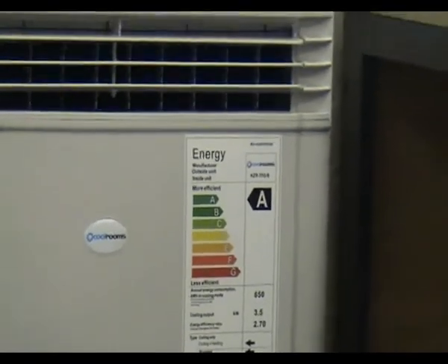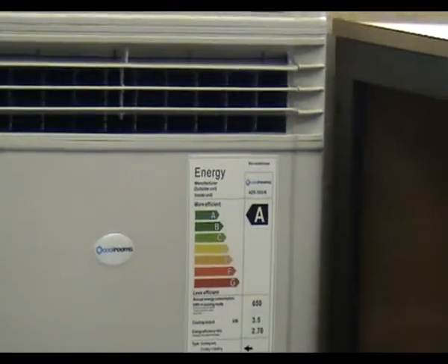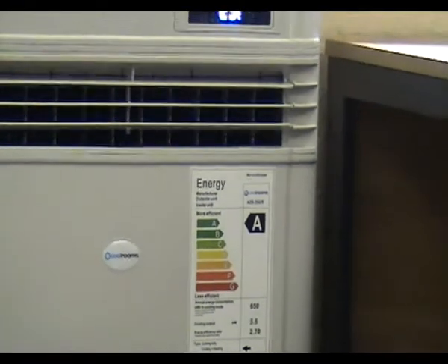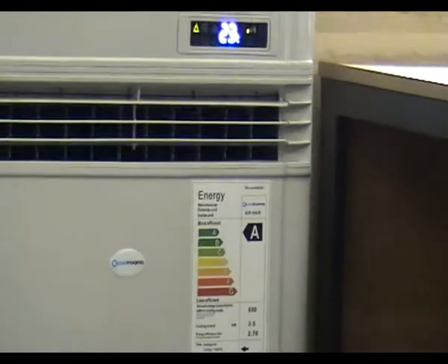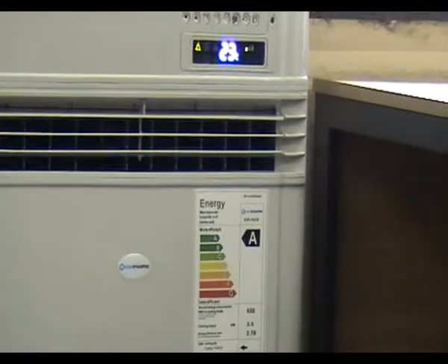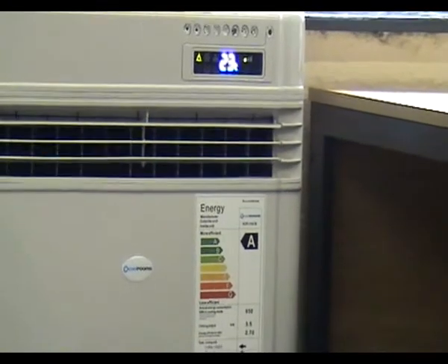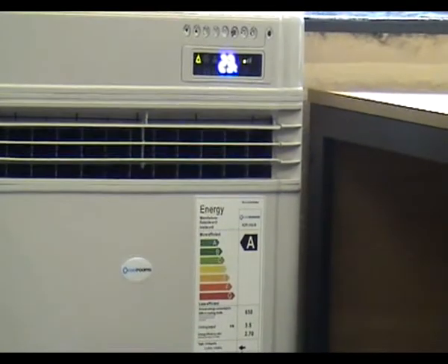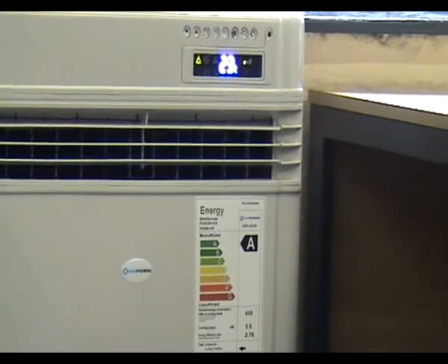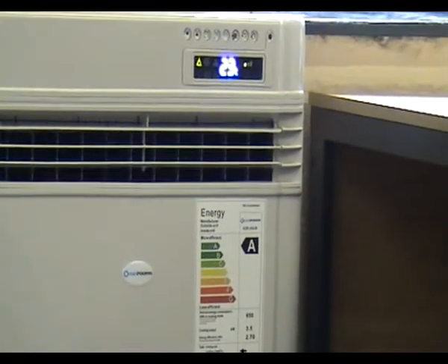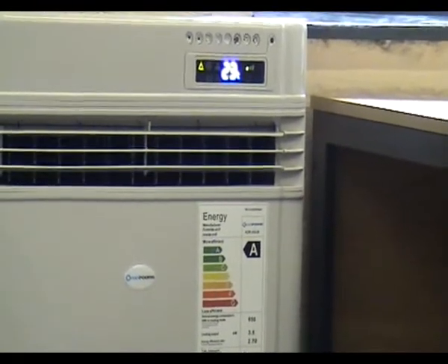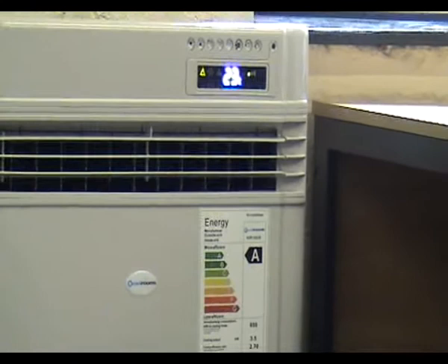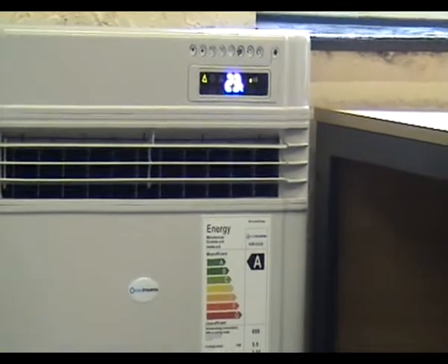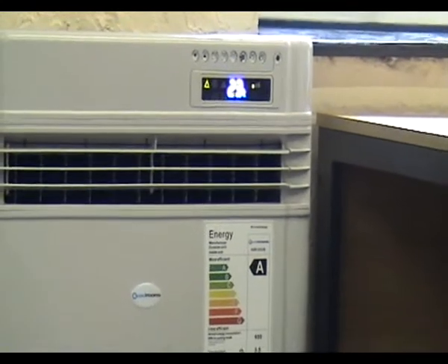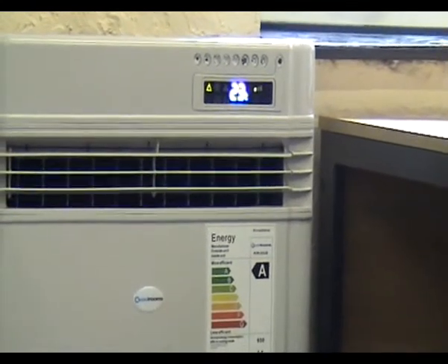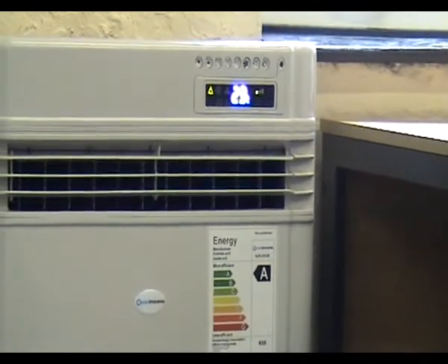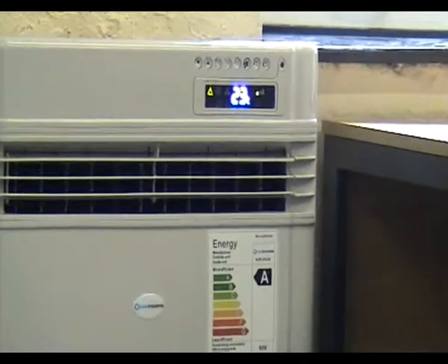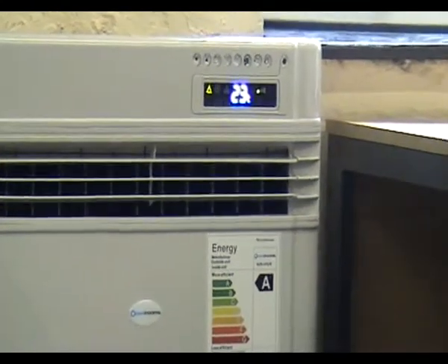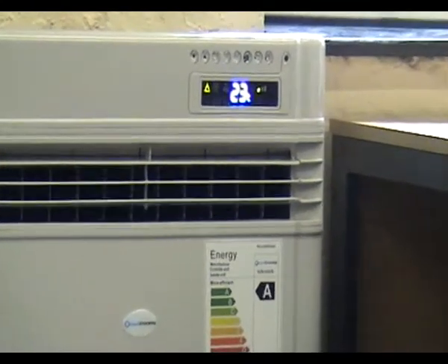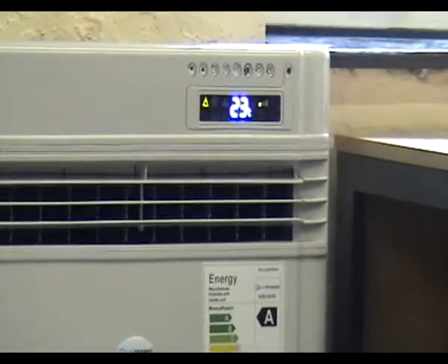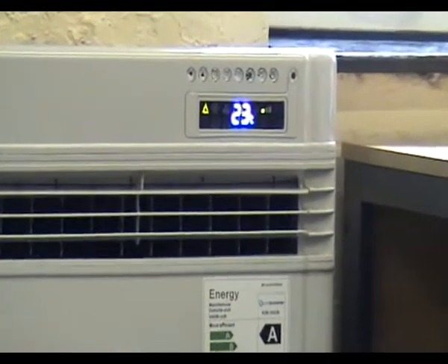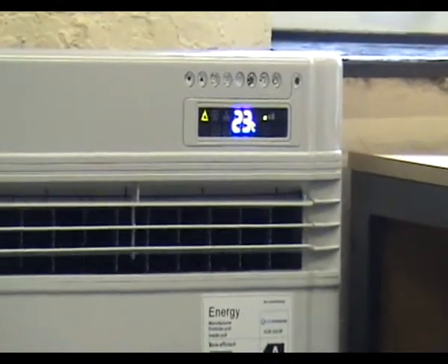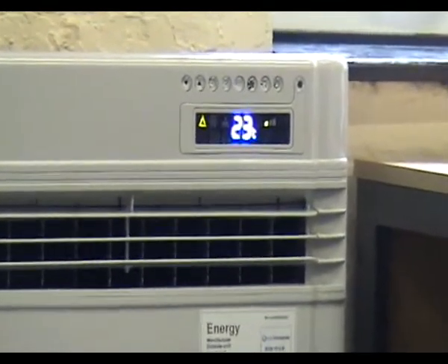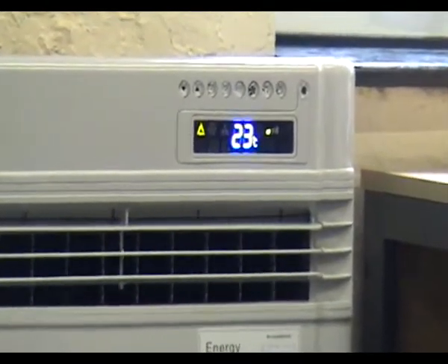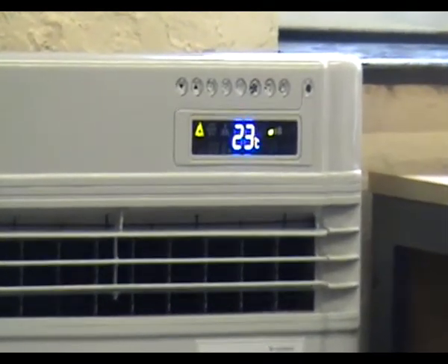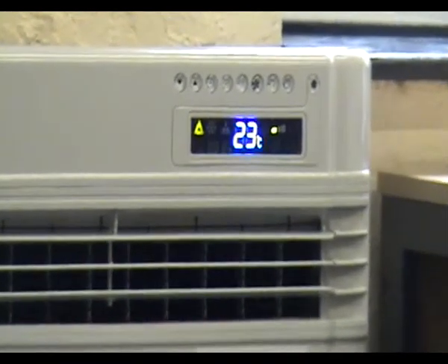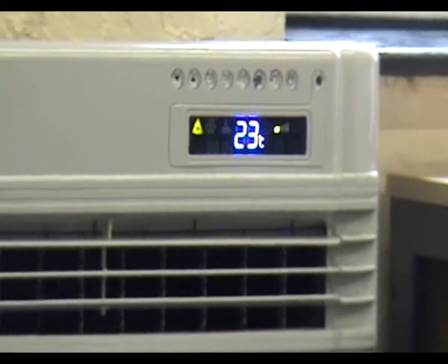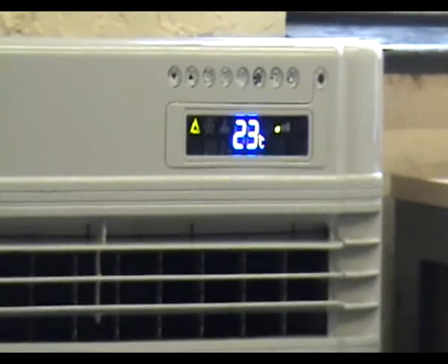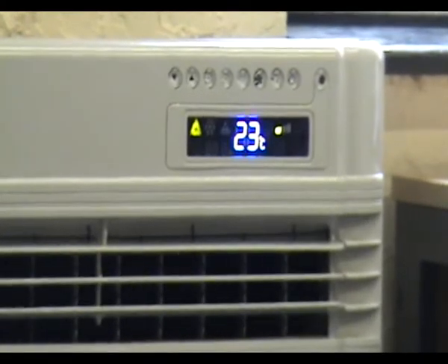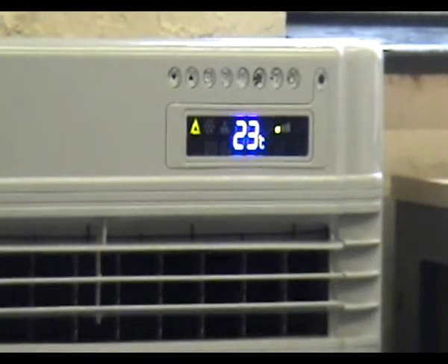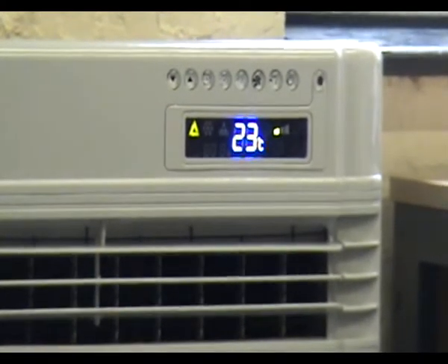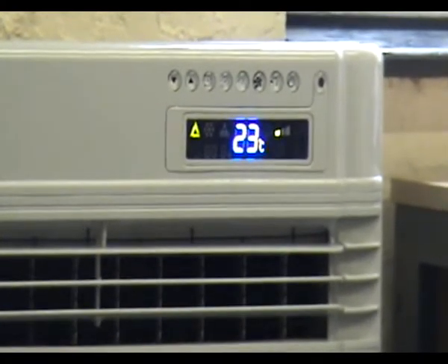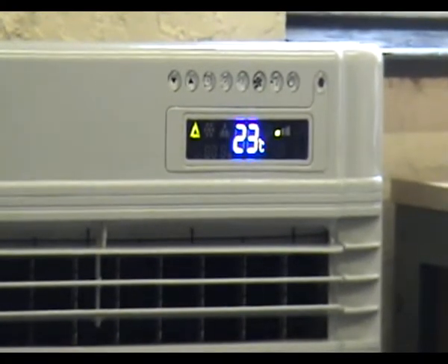The simple to use touch control panel also displays the operational settings and room temperature. The system also includes a handheld remote control unit for ease of use and control.